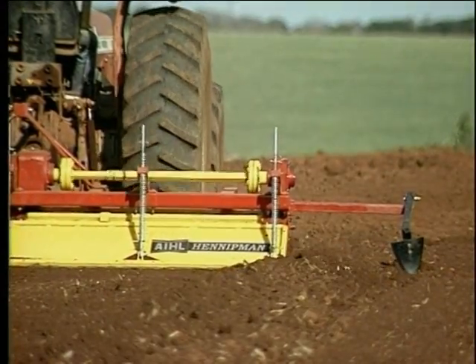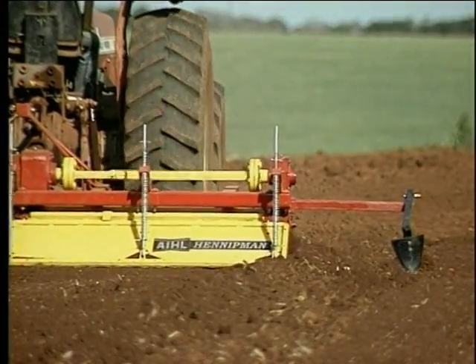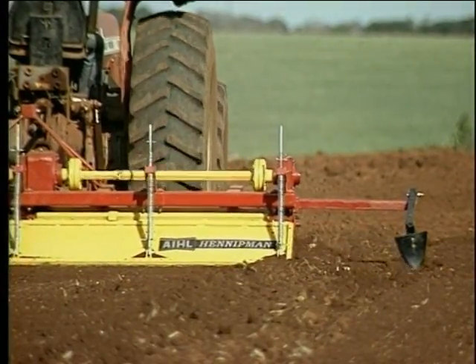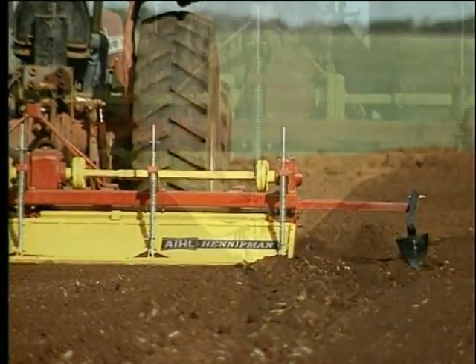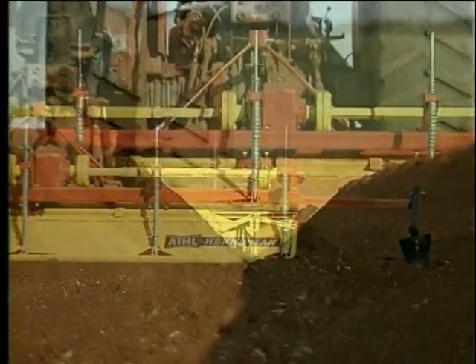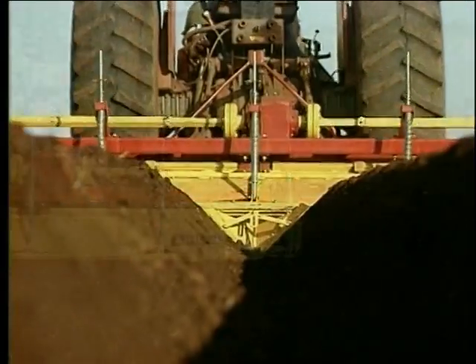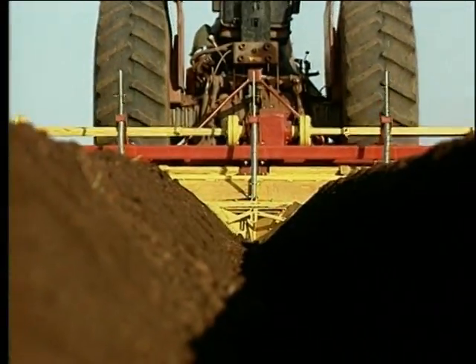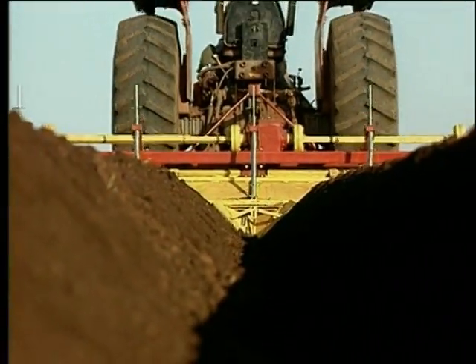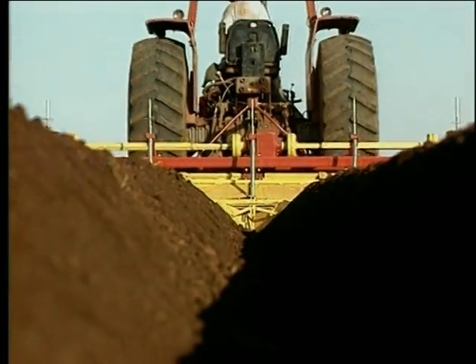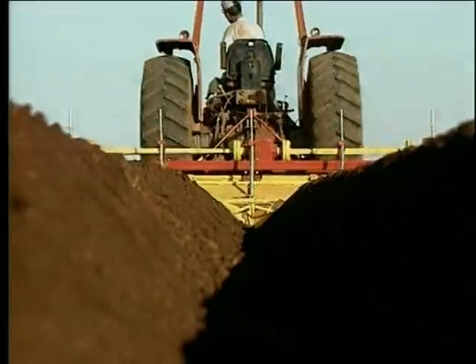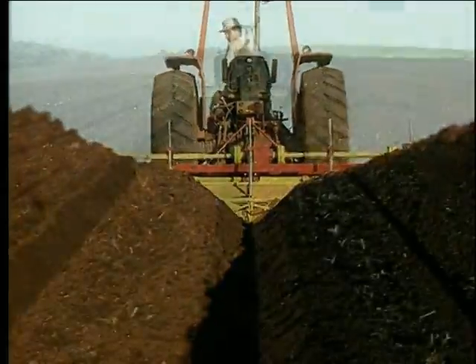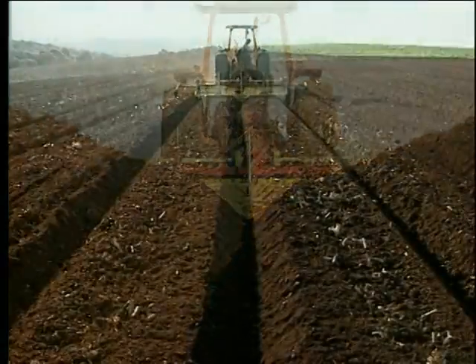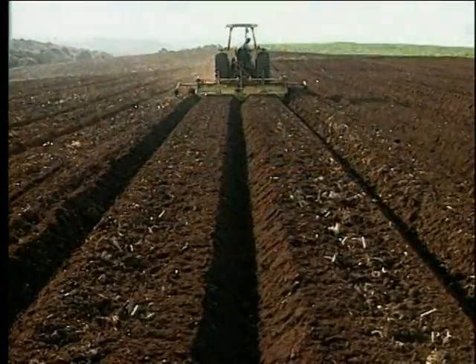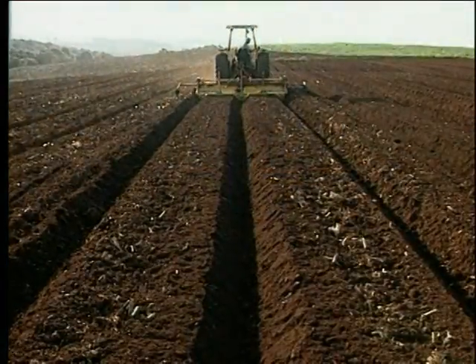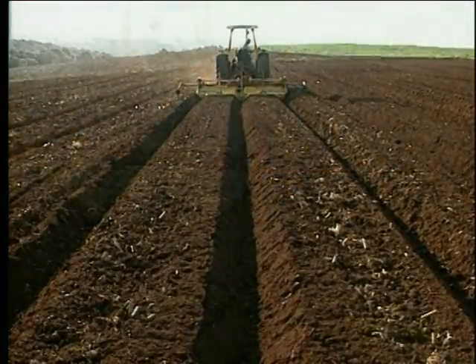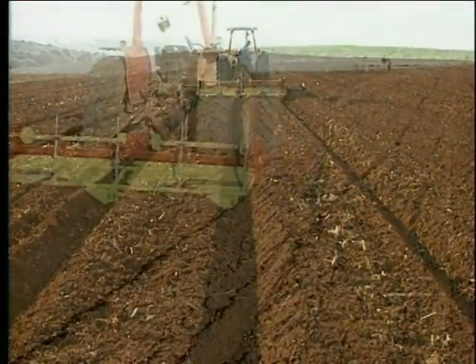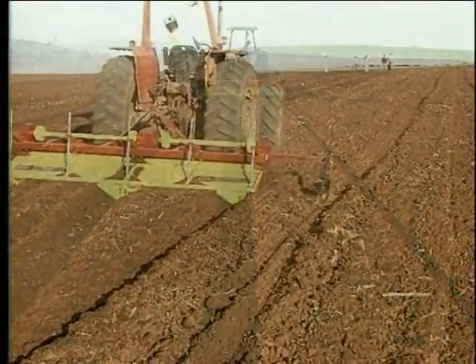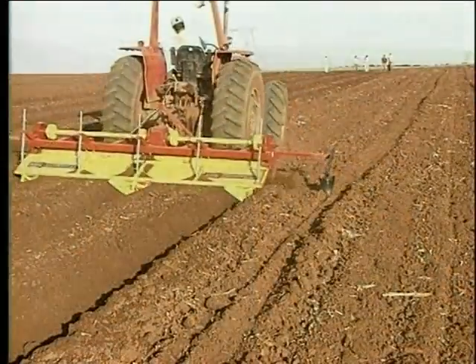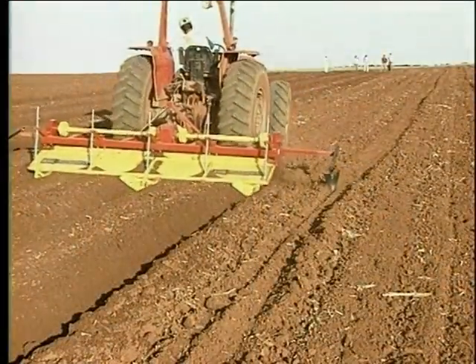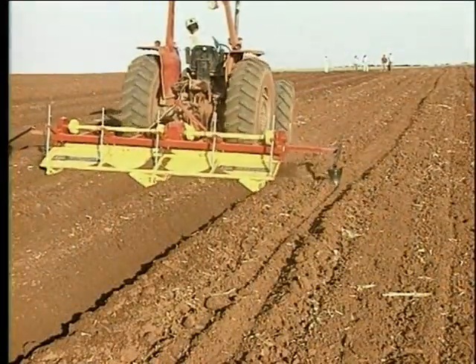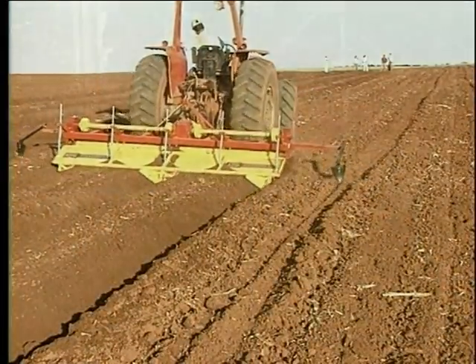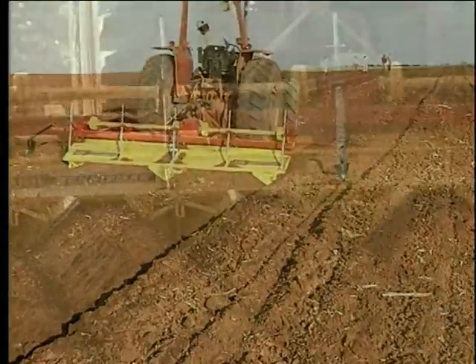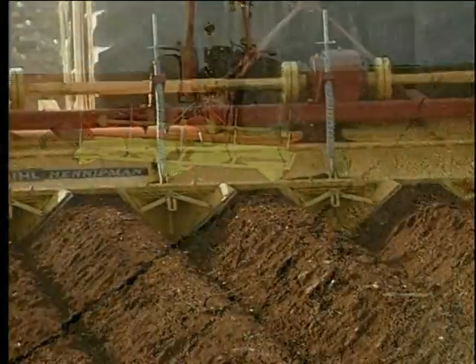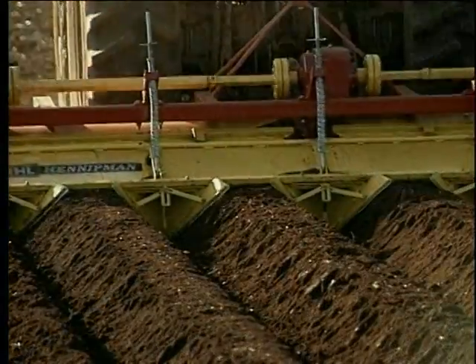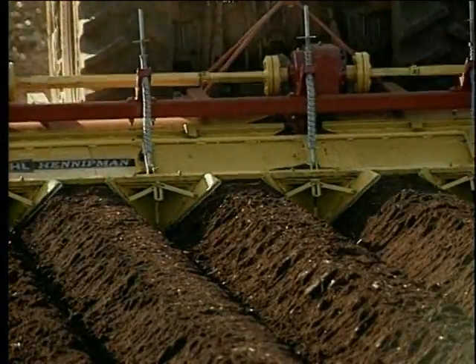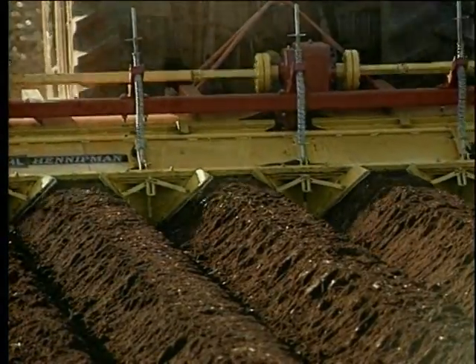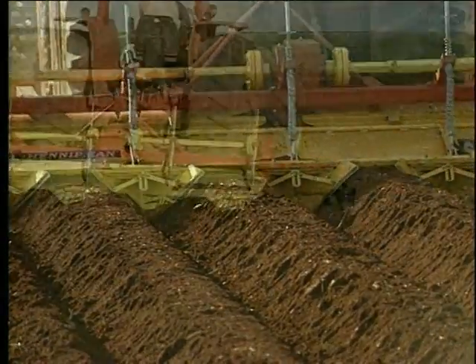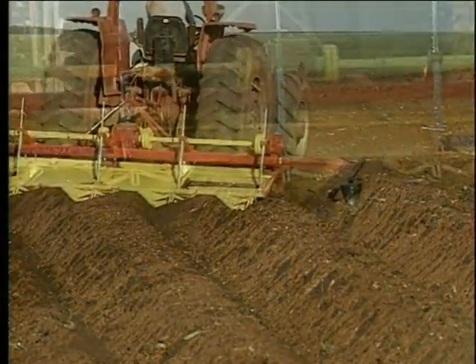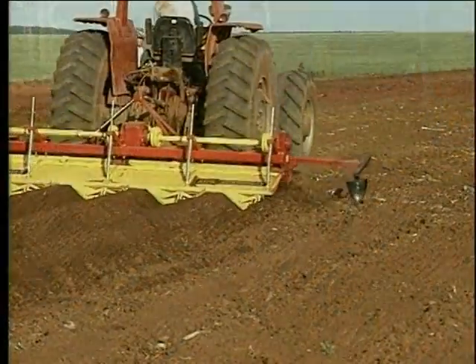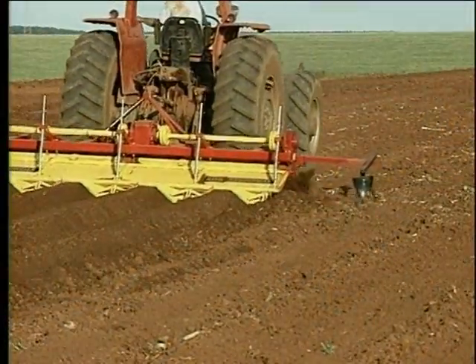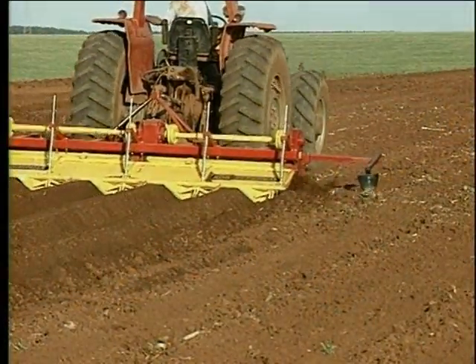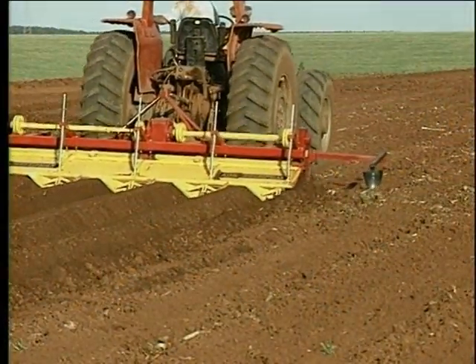Besides being used to prepare the soil for potatoes, the milling machine can be used with the same efficiency in the preparation of the area to plant vegetables, white carrot, and sweet potatoes, among others.